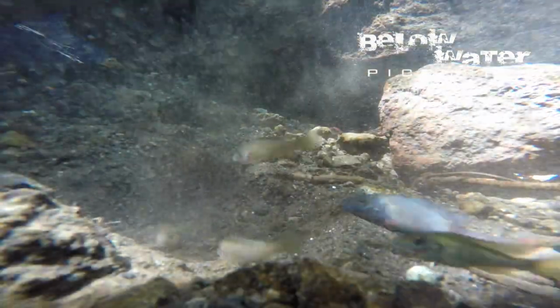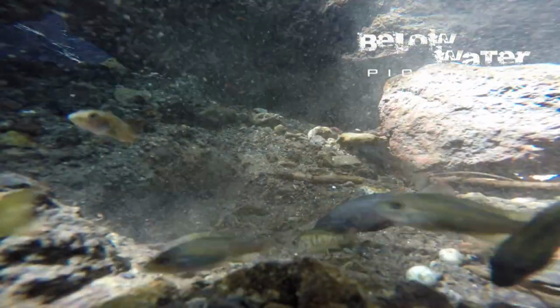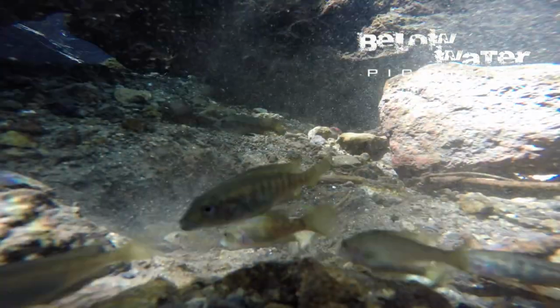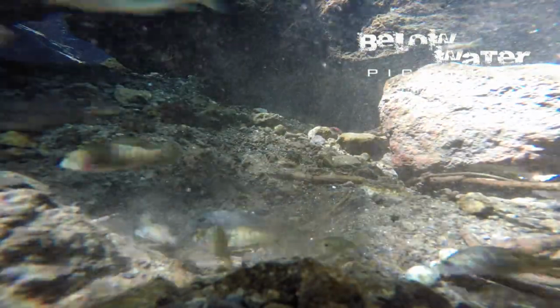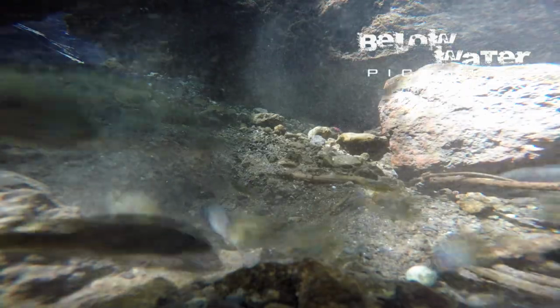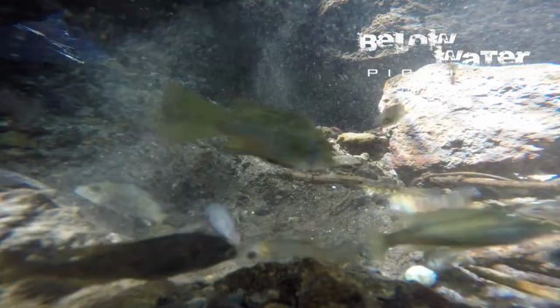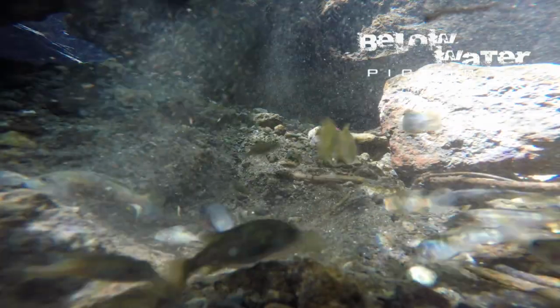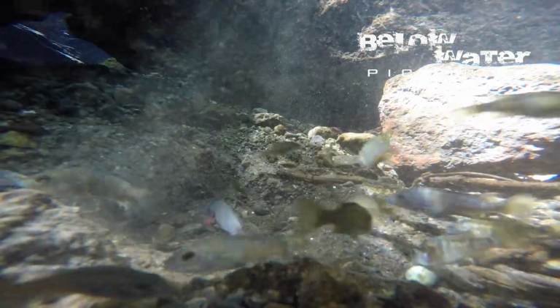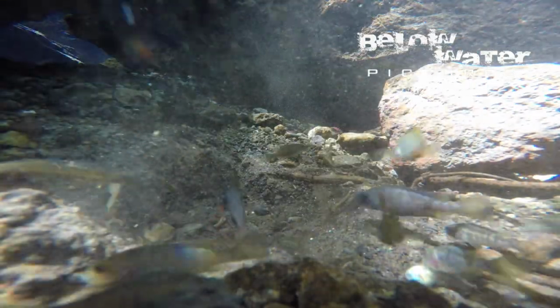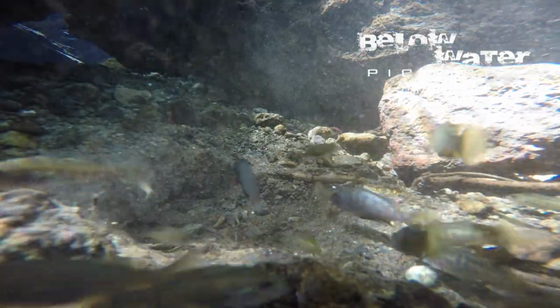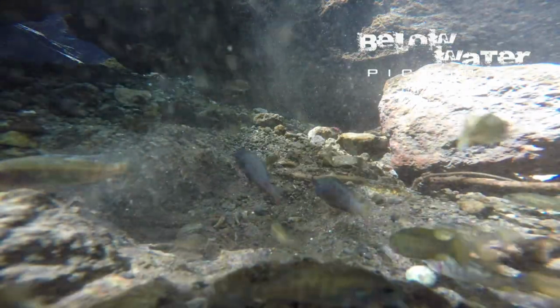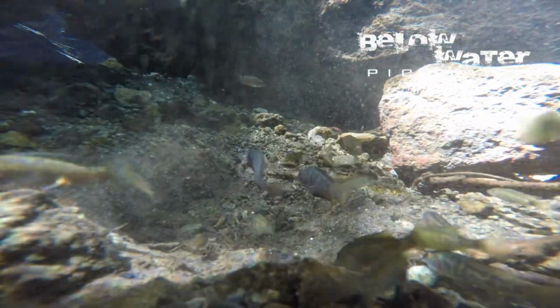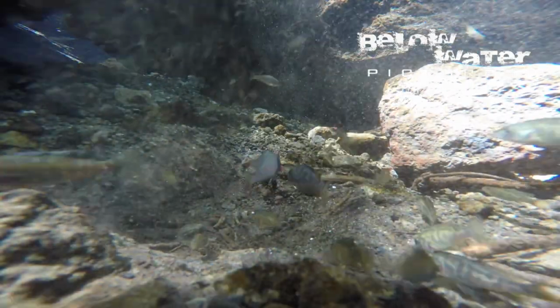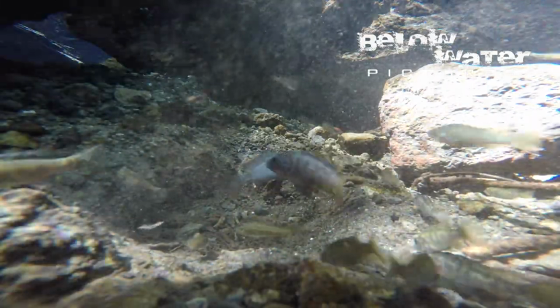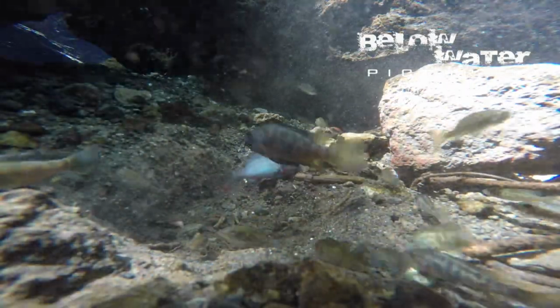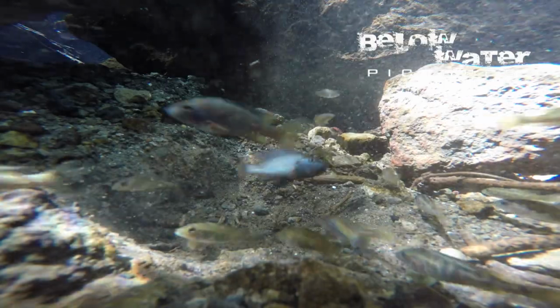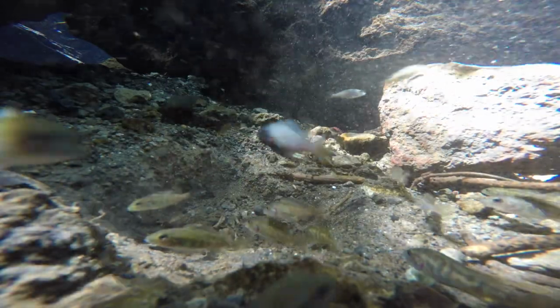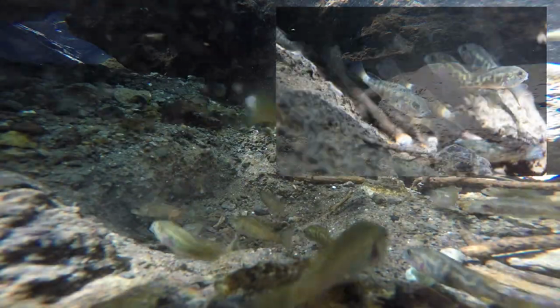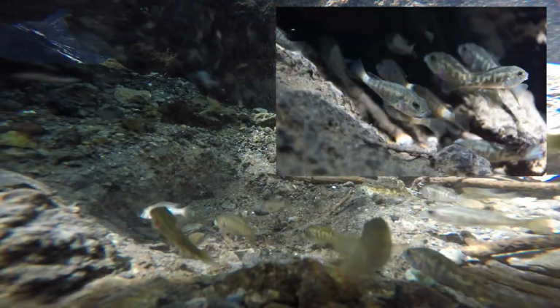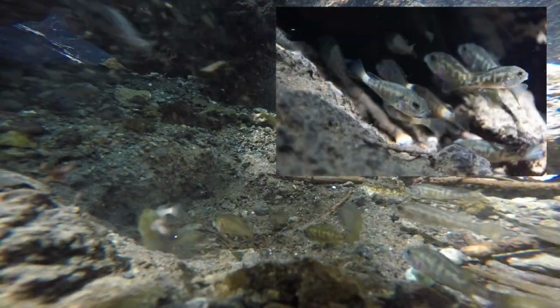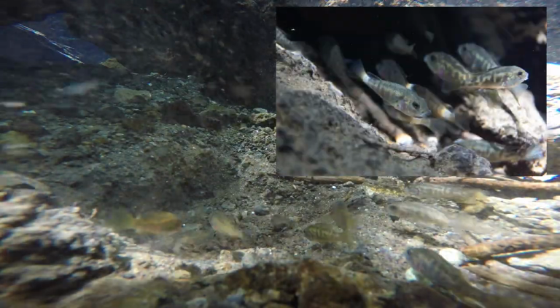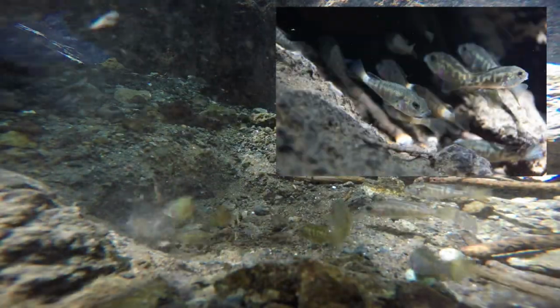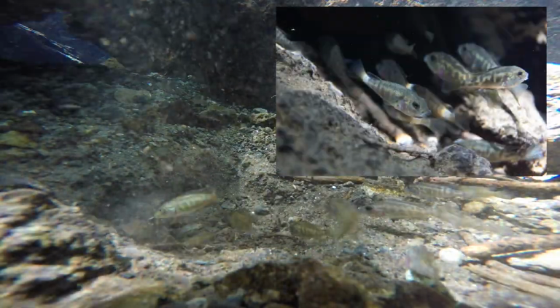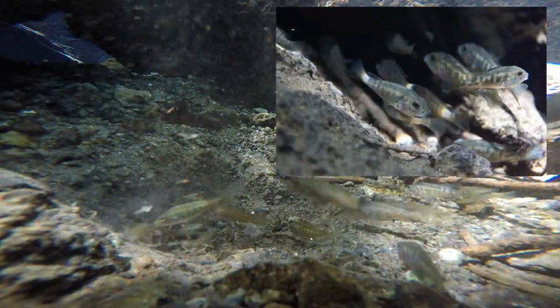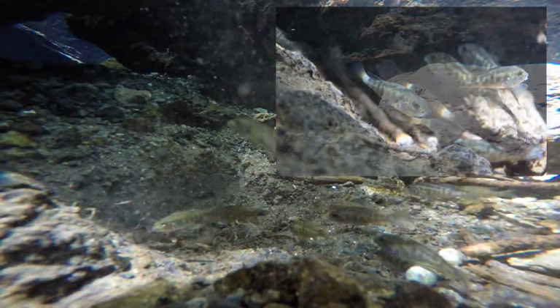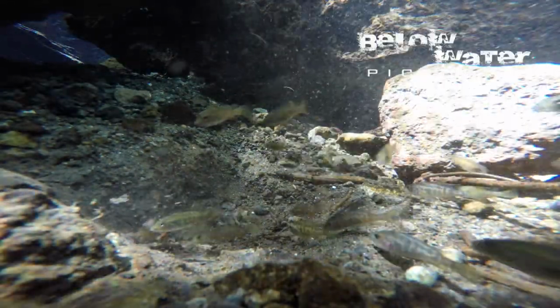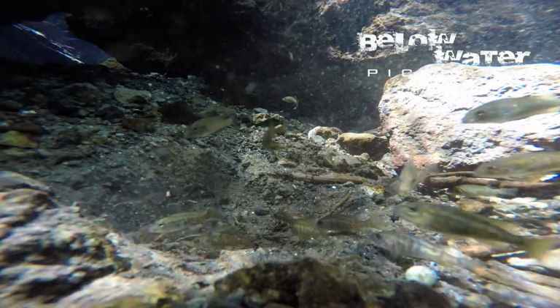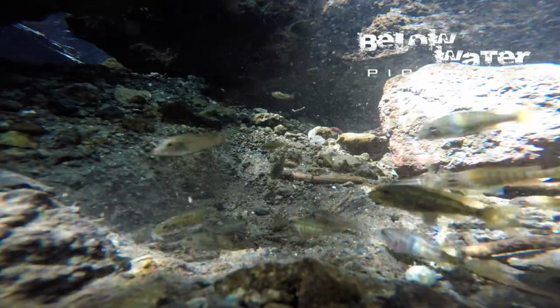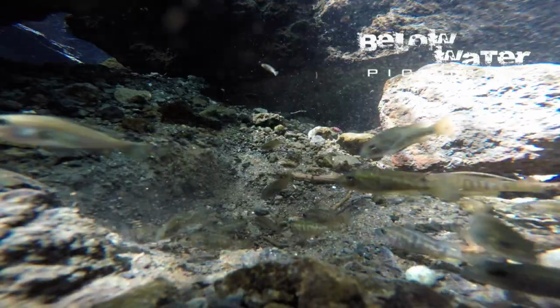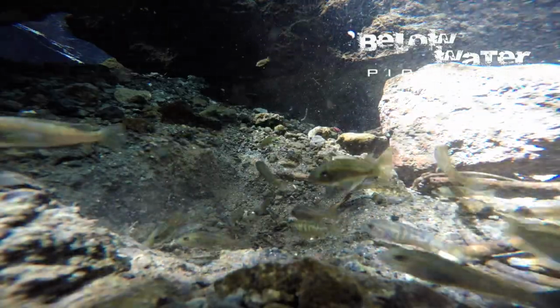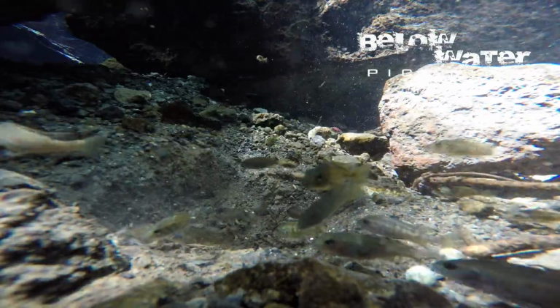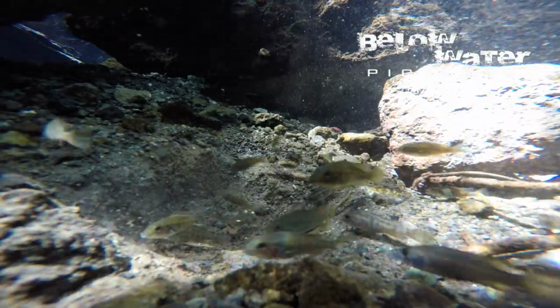Females and juveniles also visit in search for food in the substrate. Interestingly, the females that had eggs or young in their mouth all stayed together in tightly clustered groups of 20 to 30 animals, higher up along the shore between the large boulders.